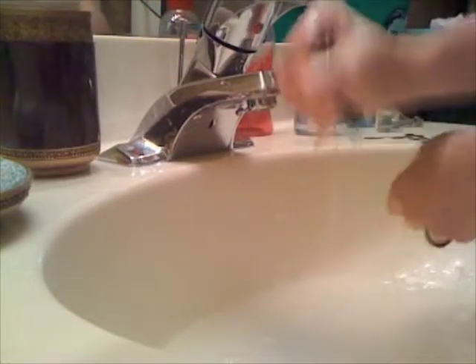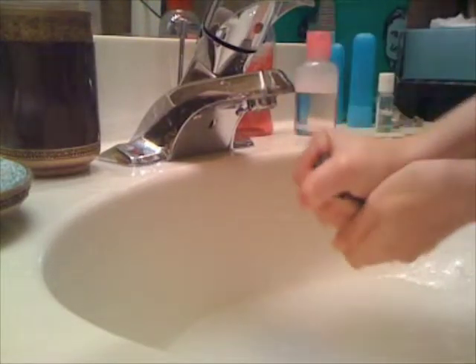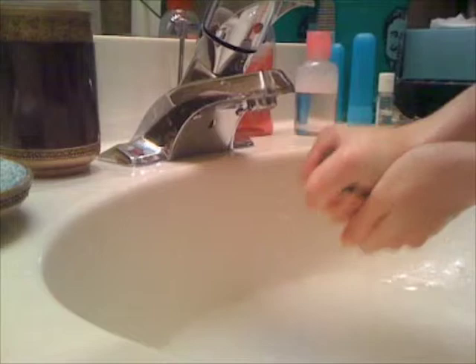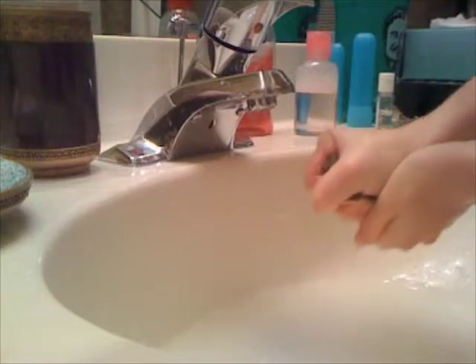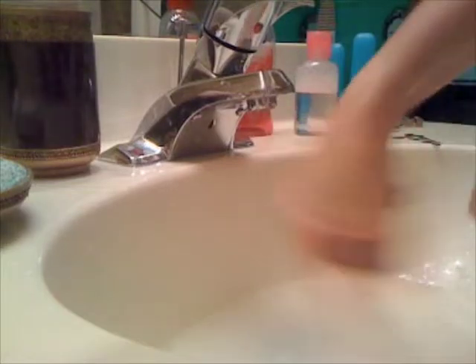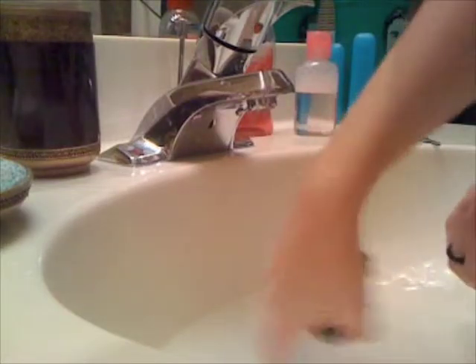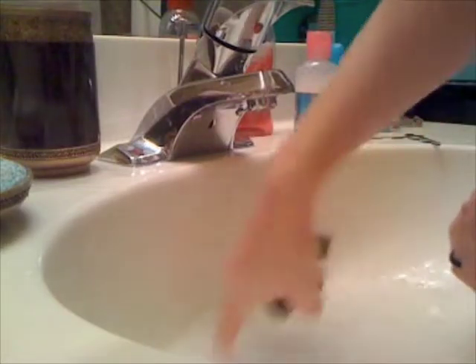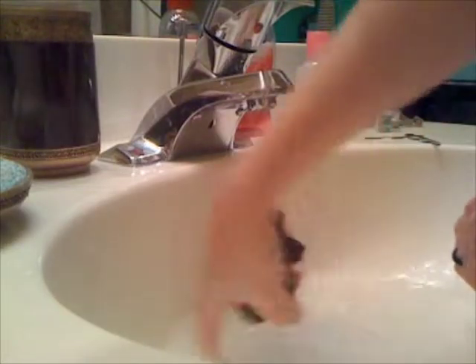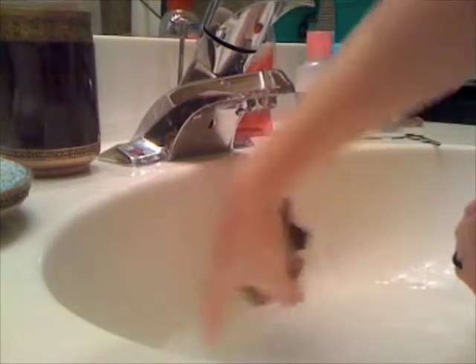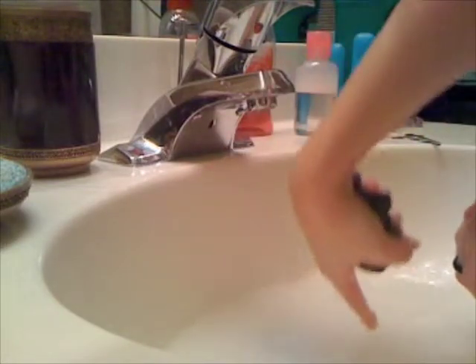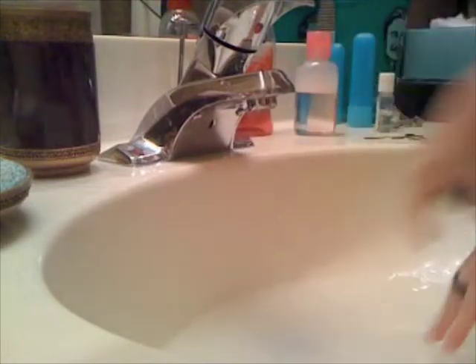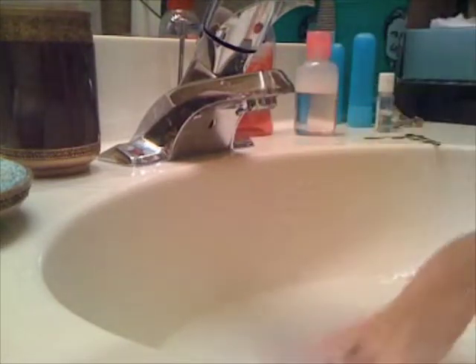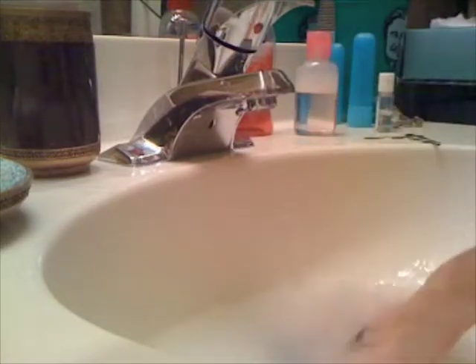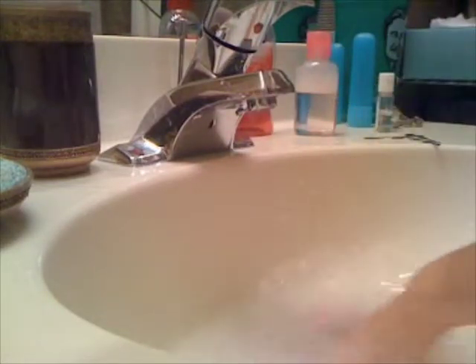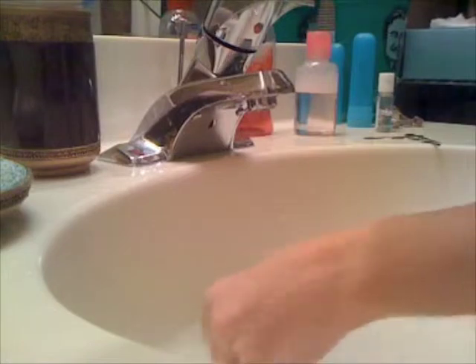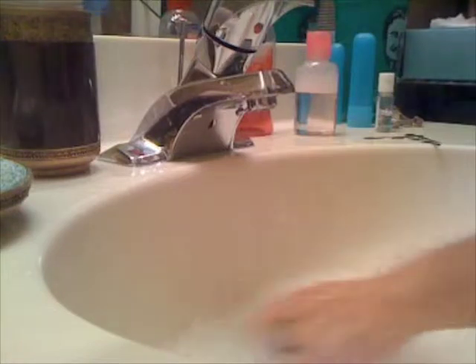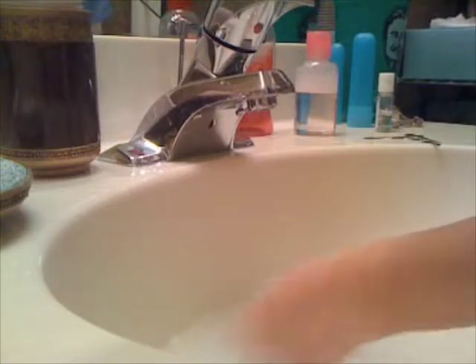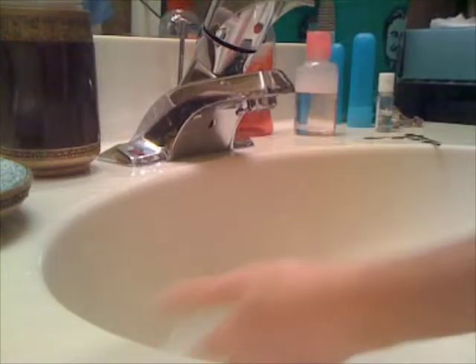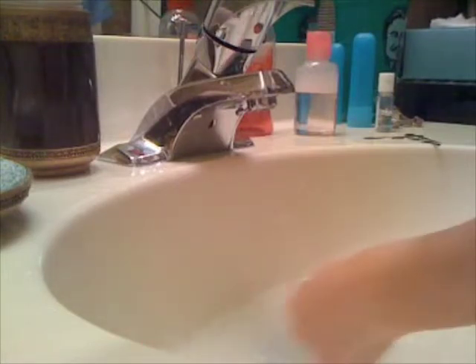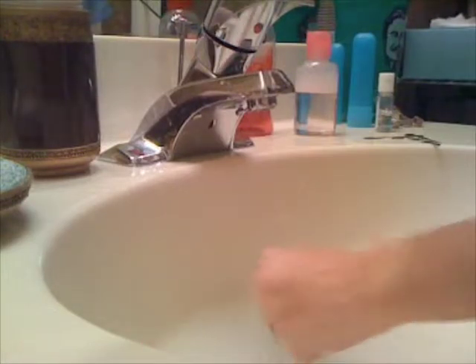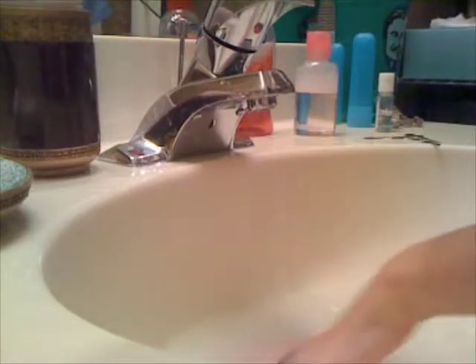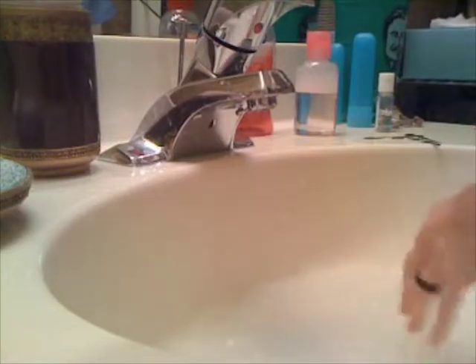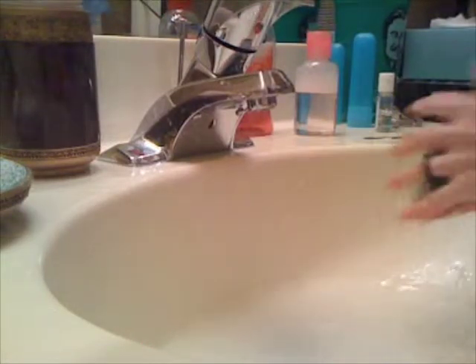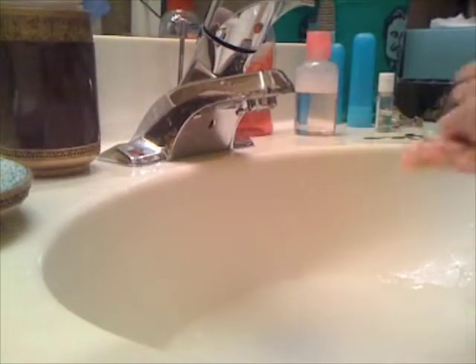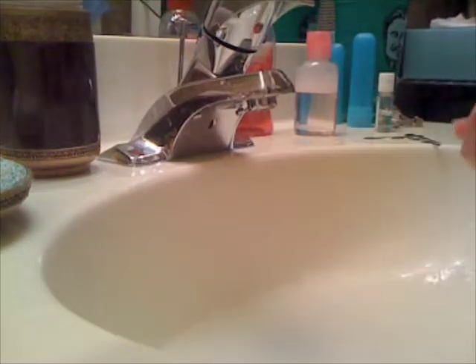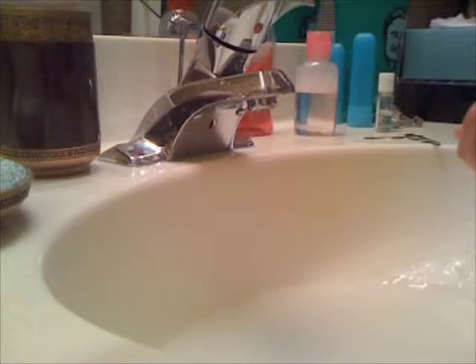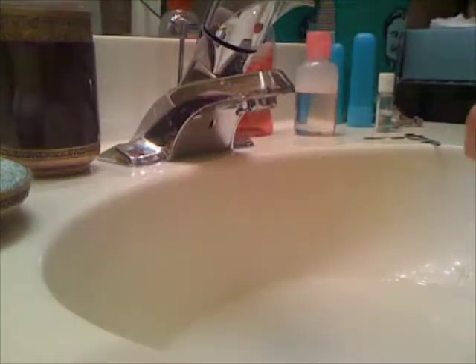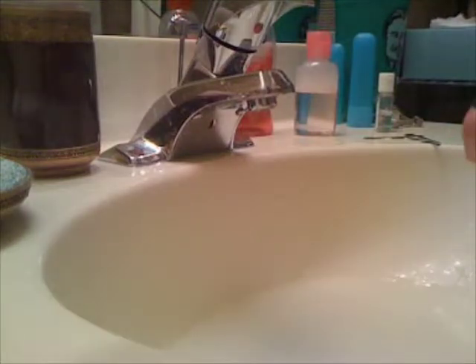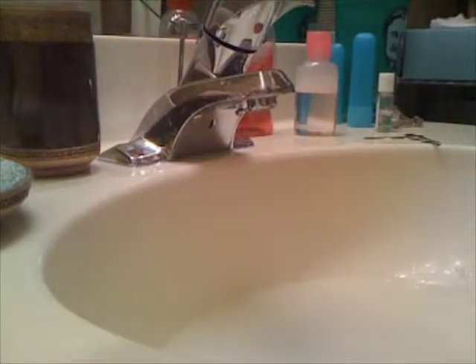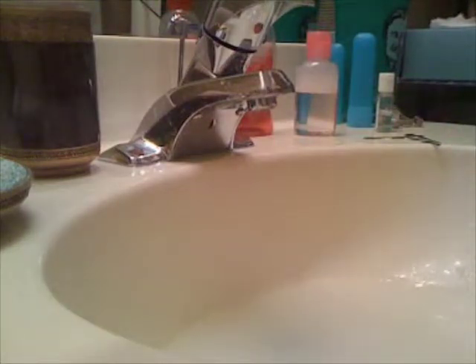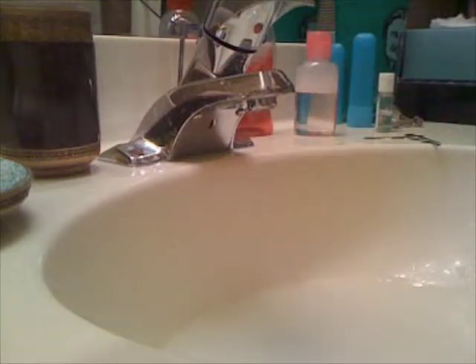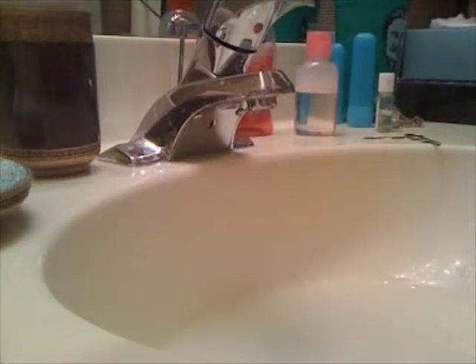And then you rinse. You can also use this soapy water for a little extra if you need to. The soap is completely dissolved, and you've just done the agitation of a washing machine.